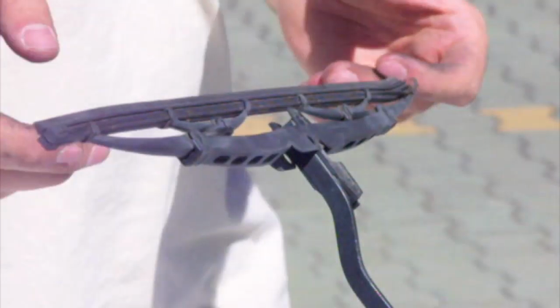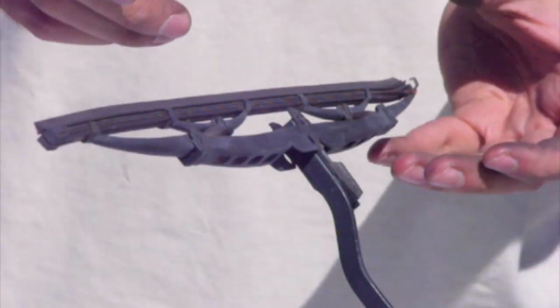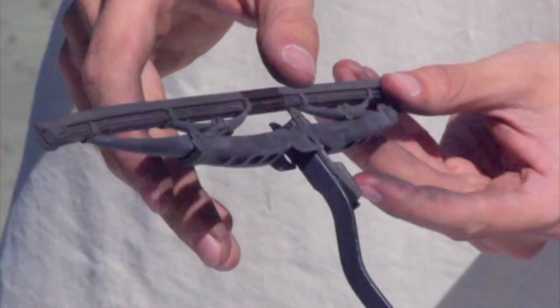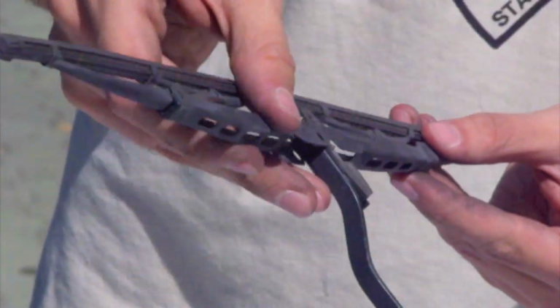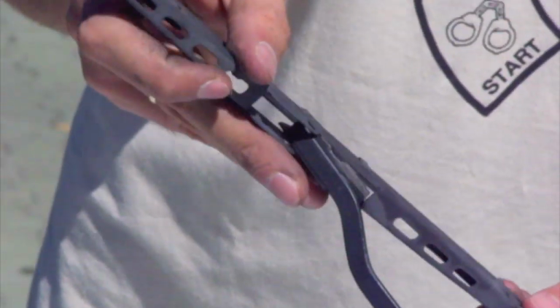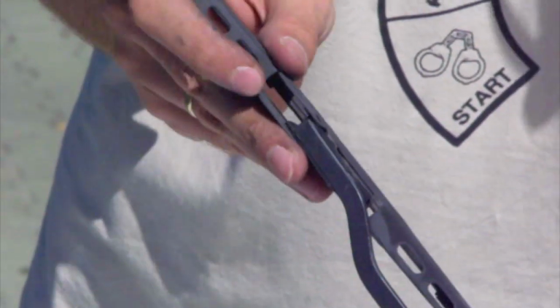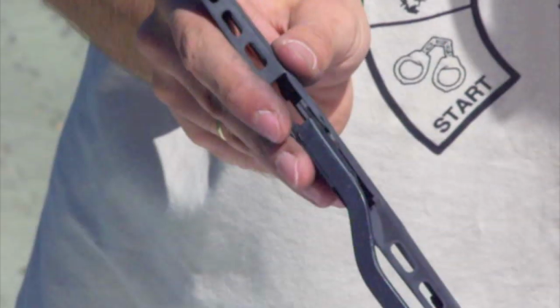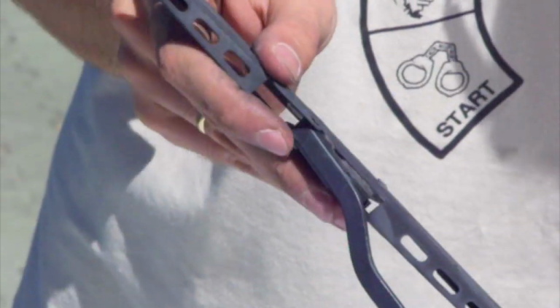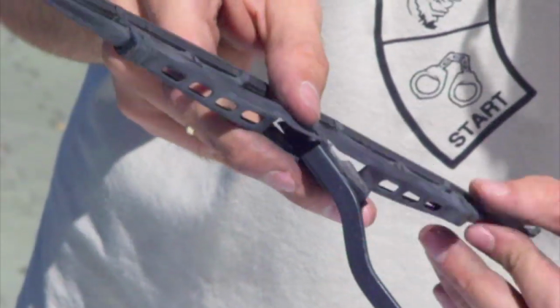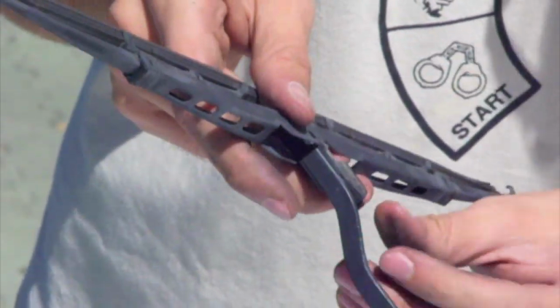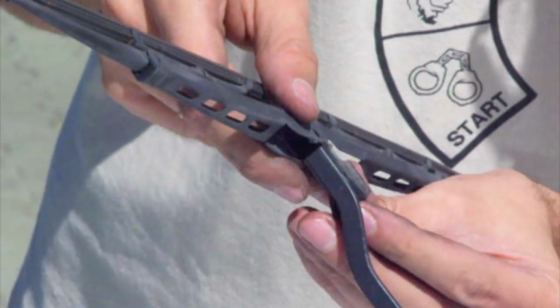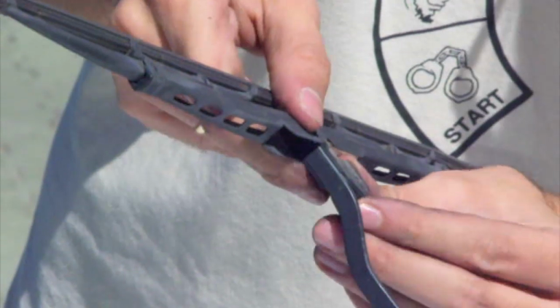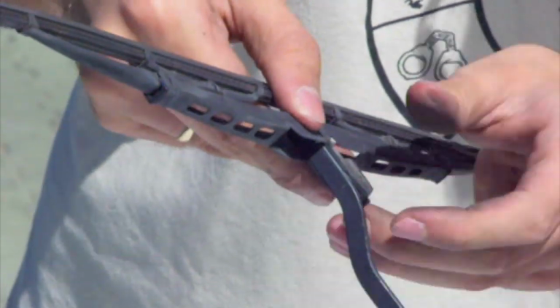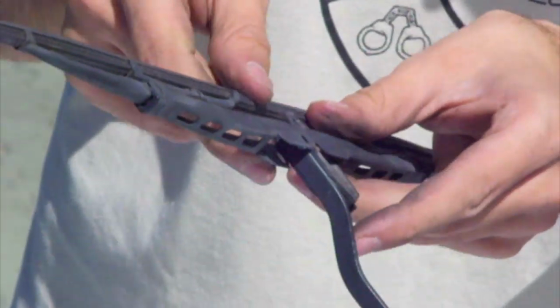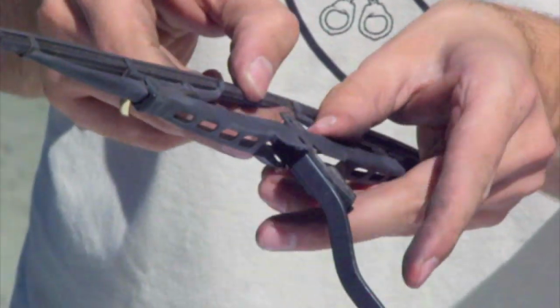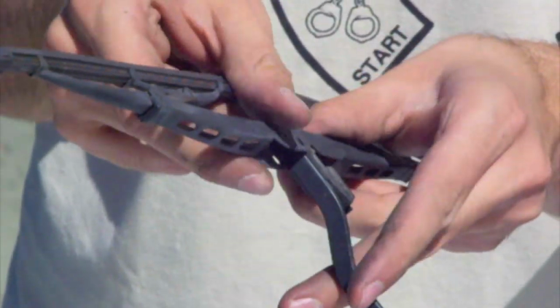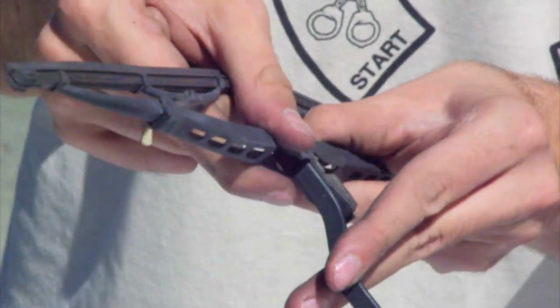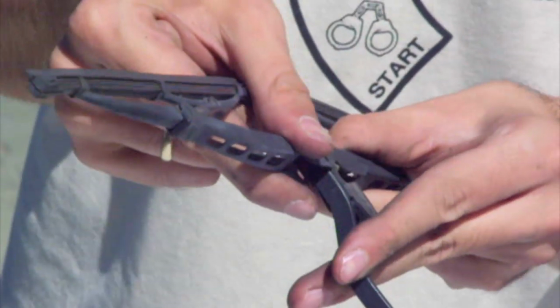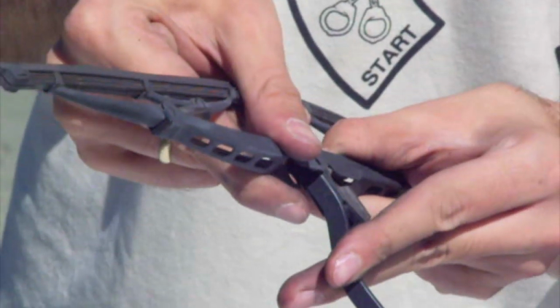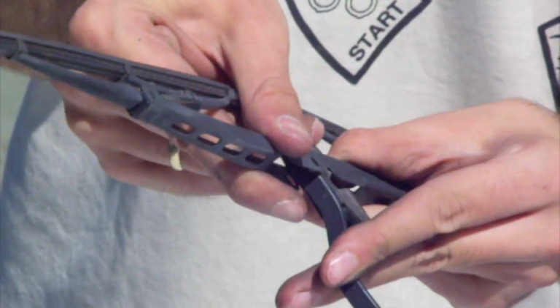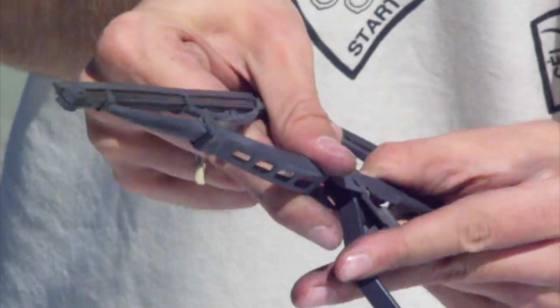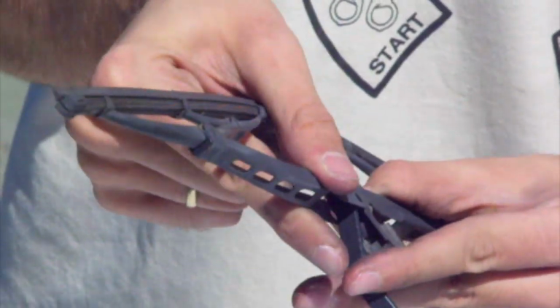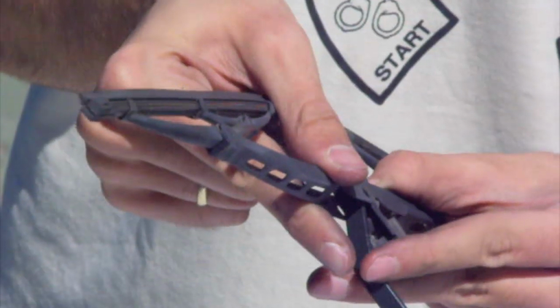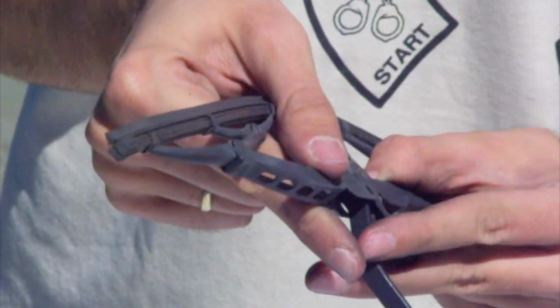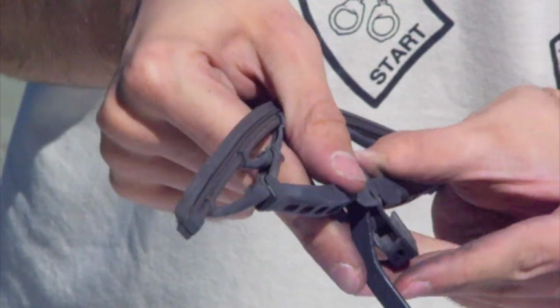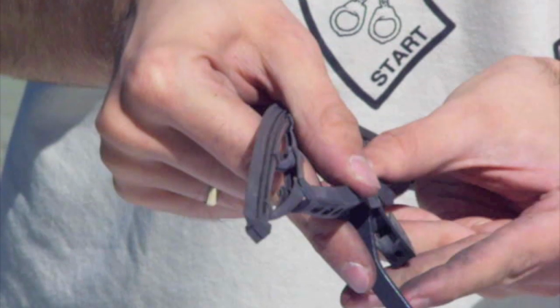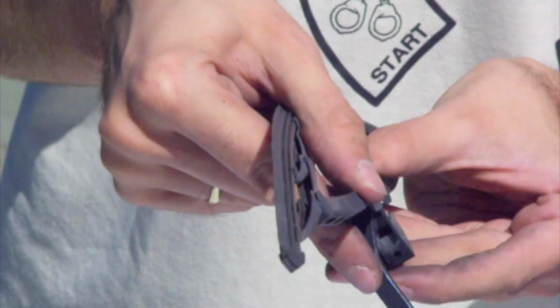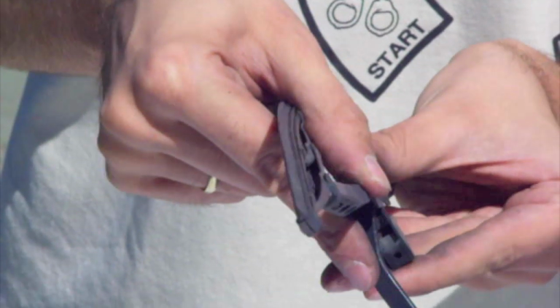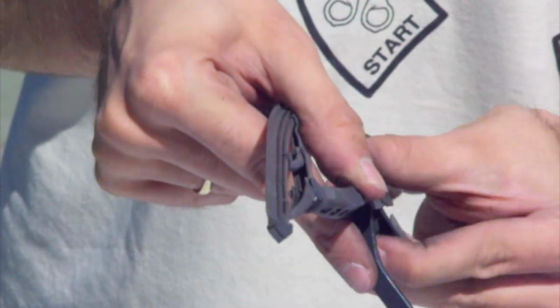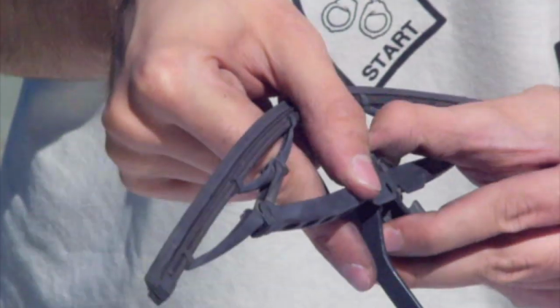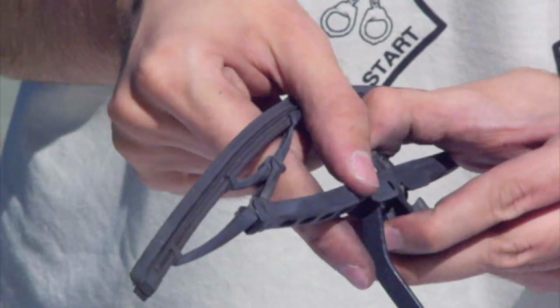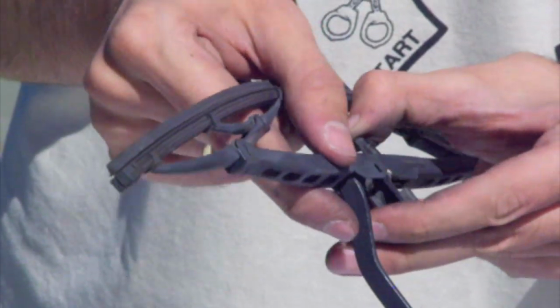So let's remove the old wipers — gently push it back, and here it is.